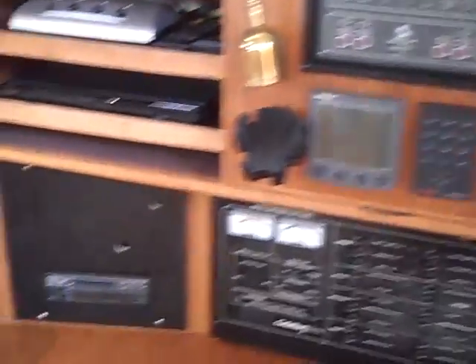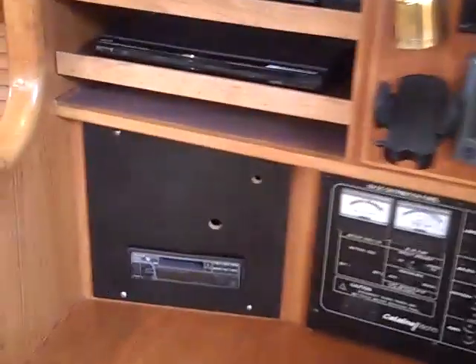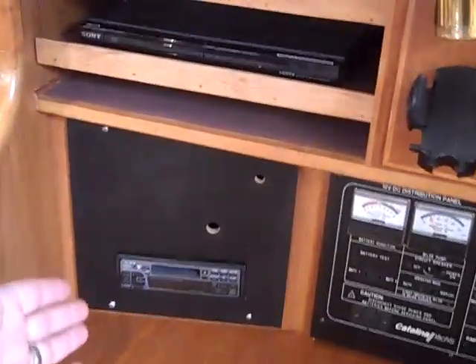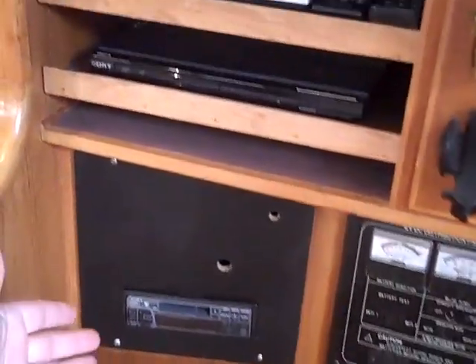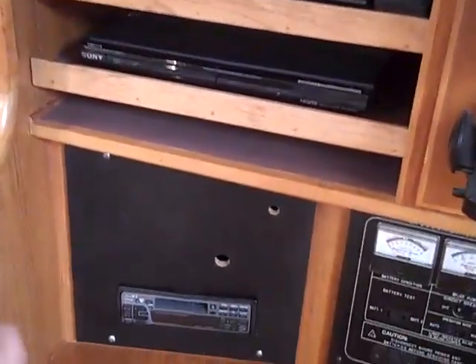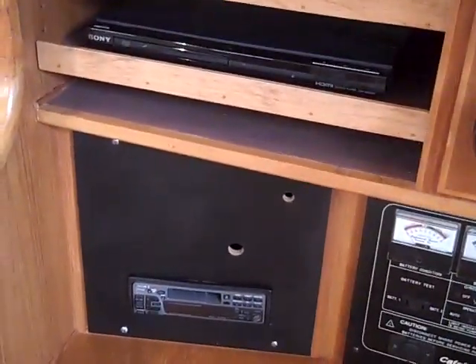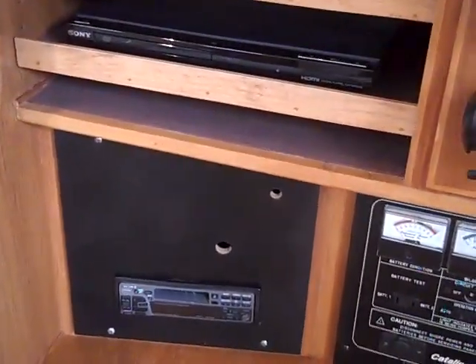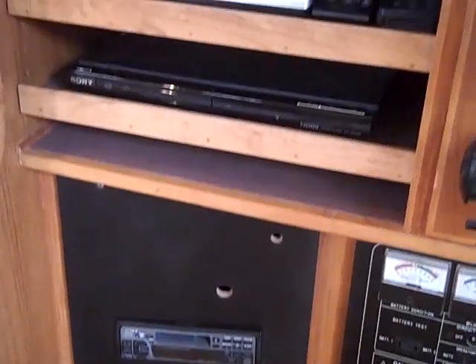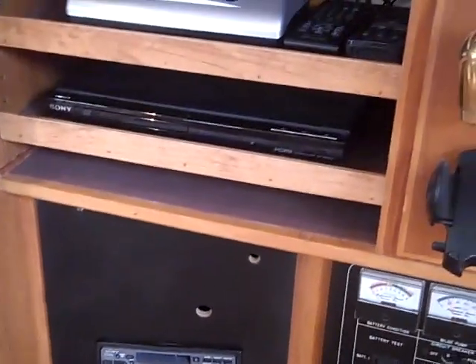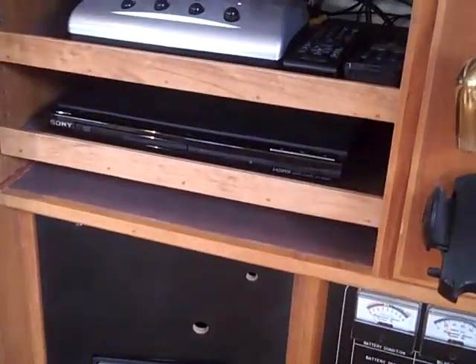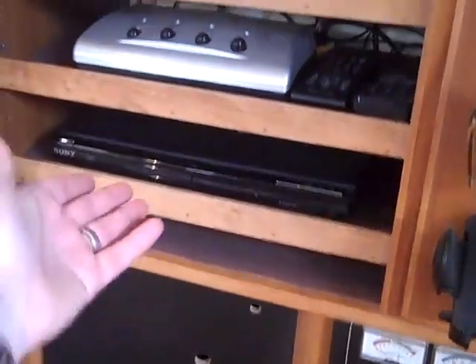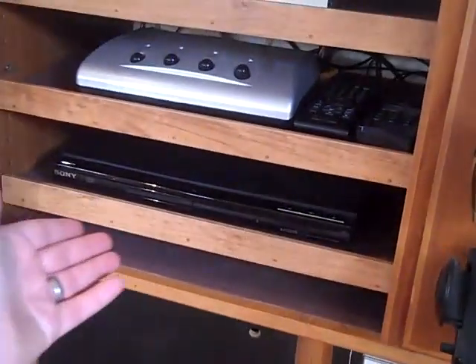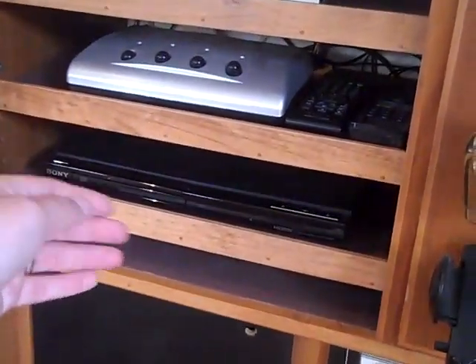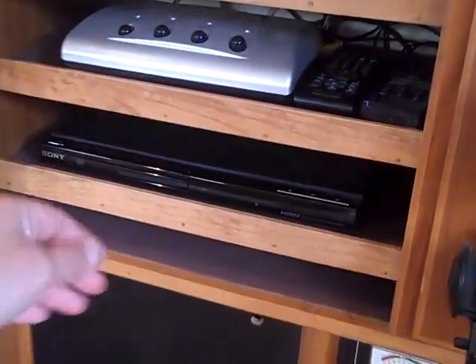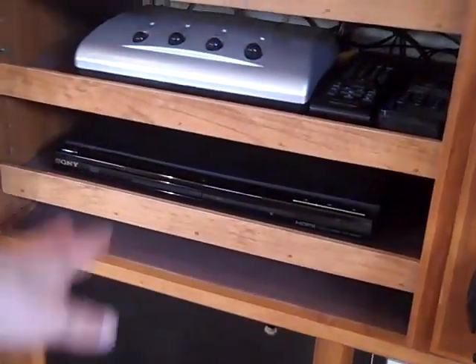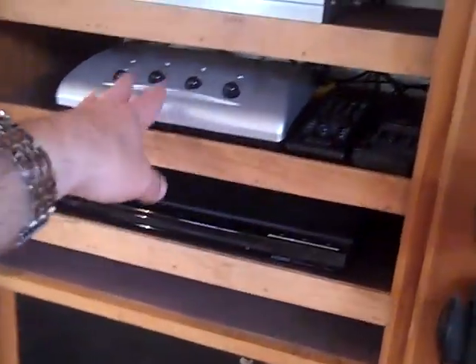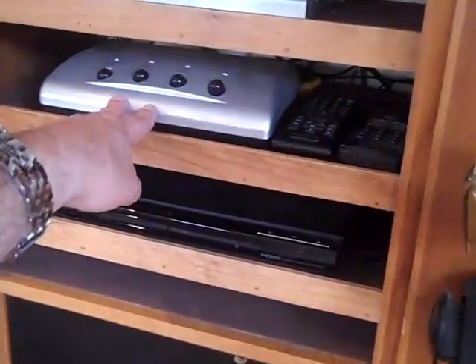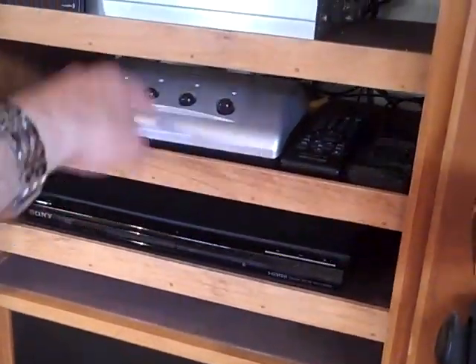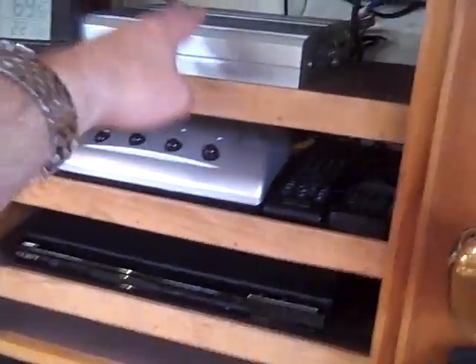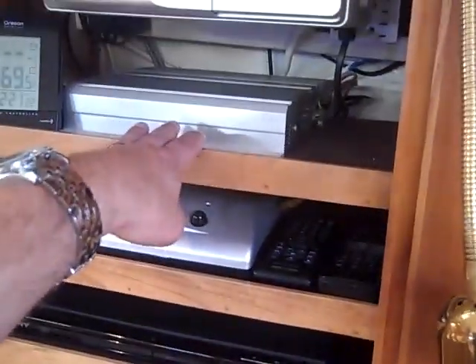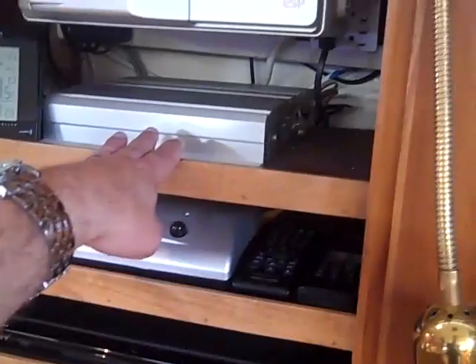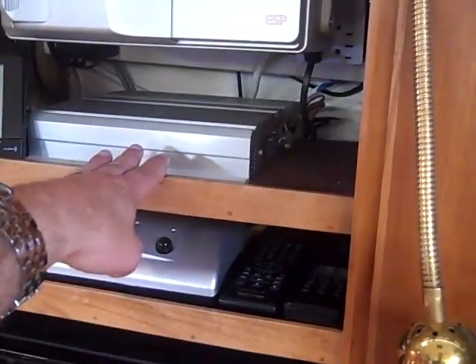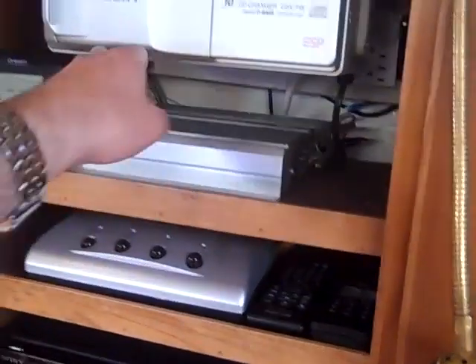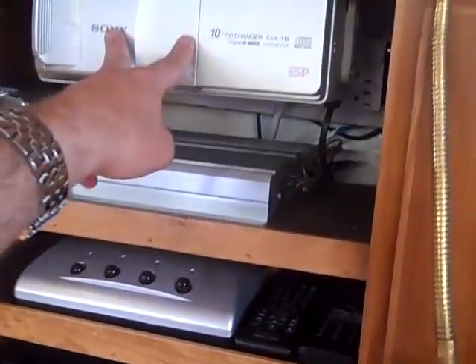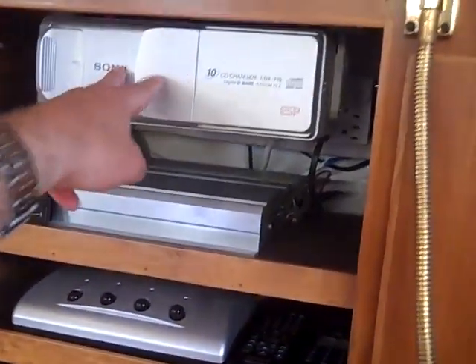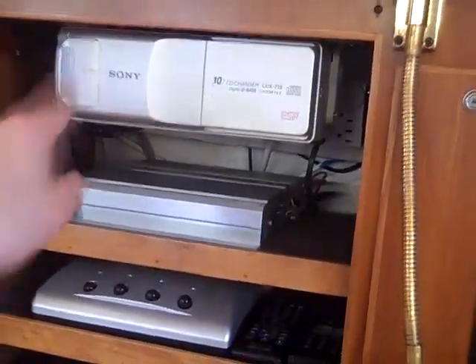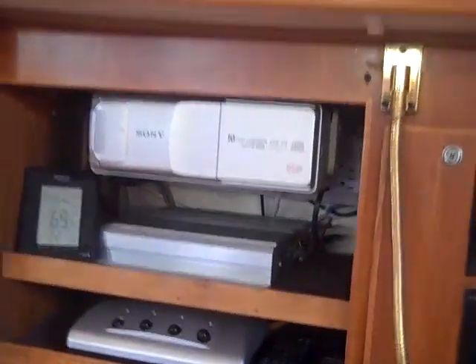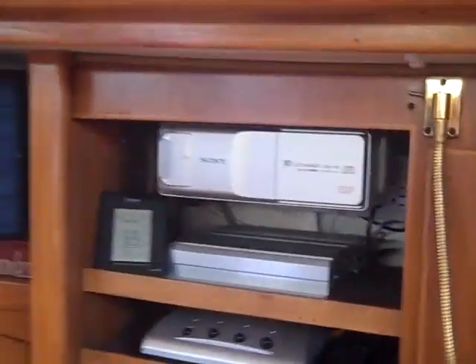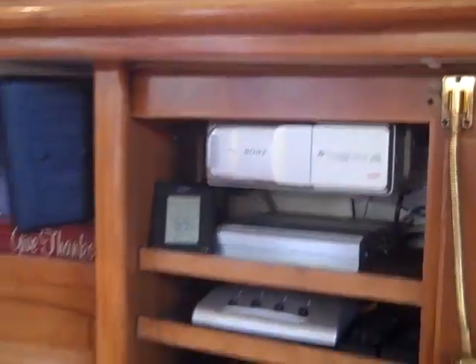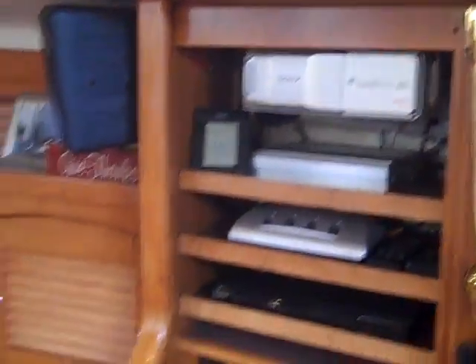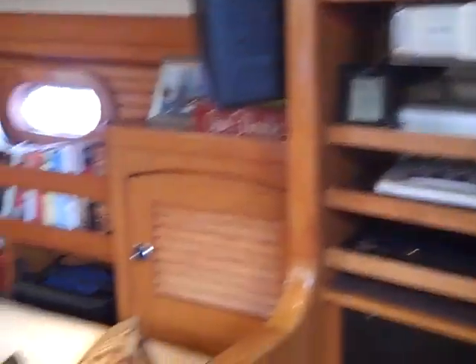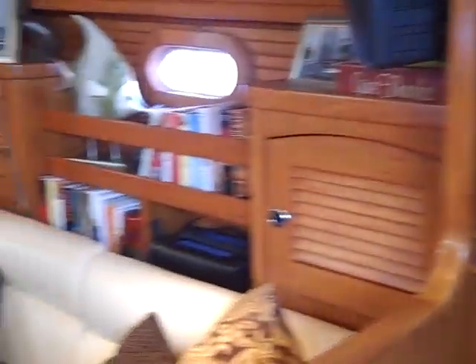We have the stereo receiver down below, a DVD player, an input selector switch, an amp for the stereo, and a stereo CD changer here at the nav station.